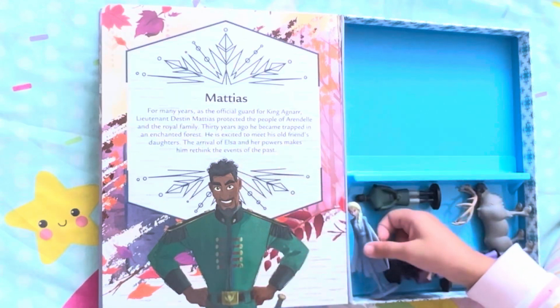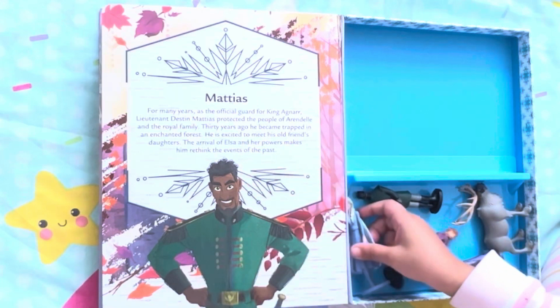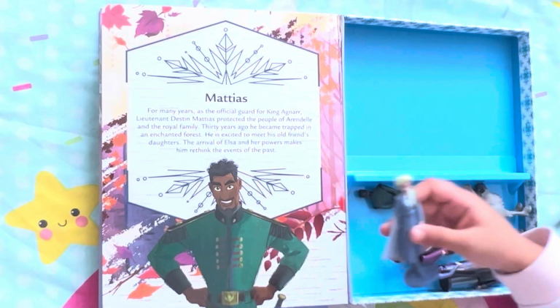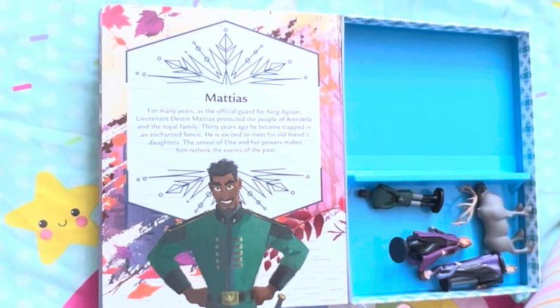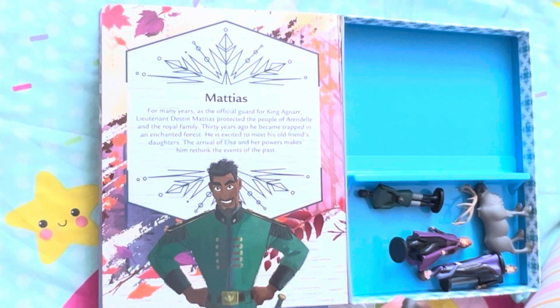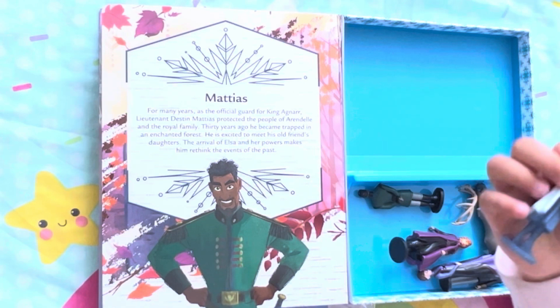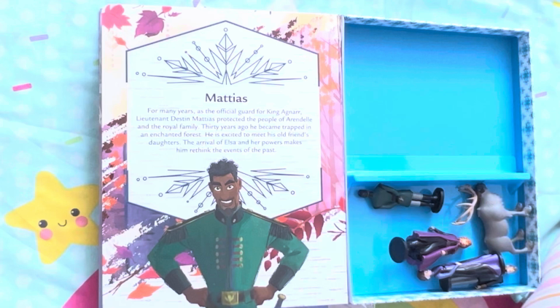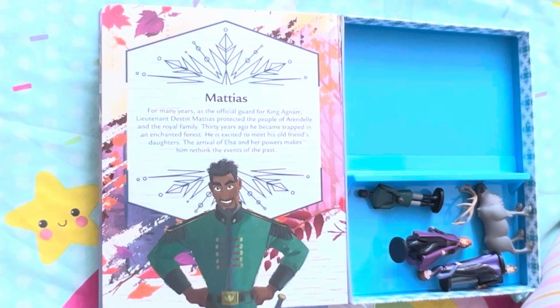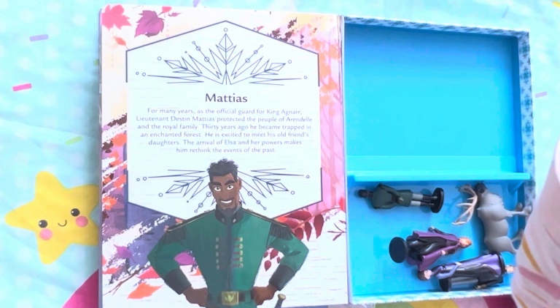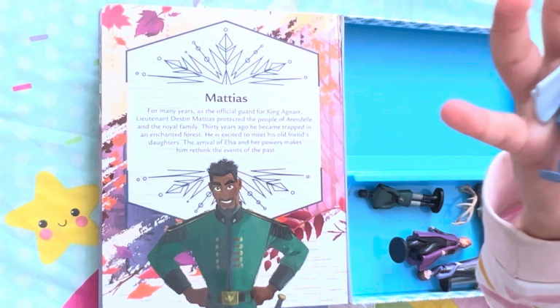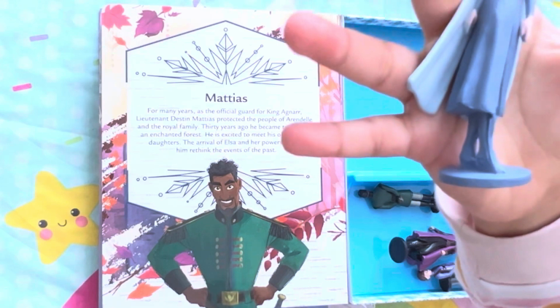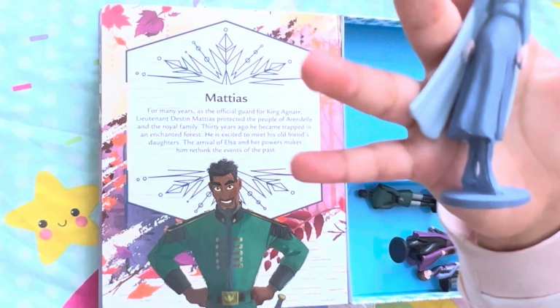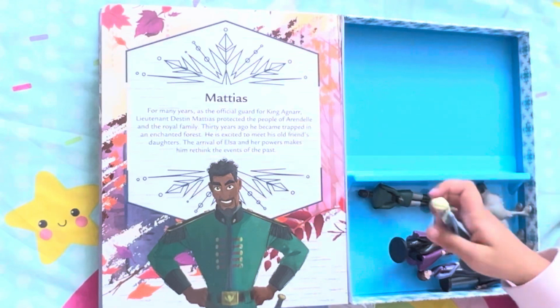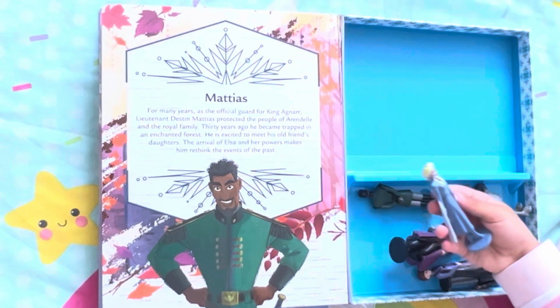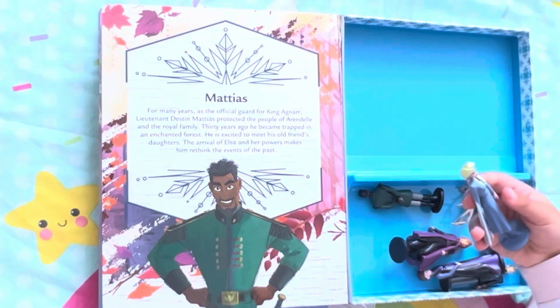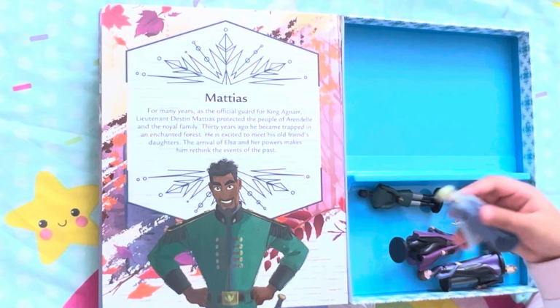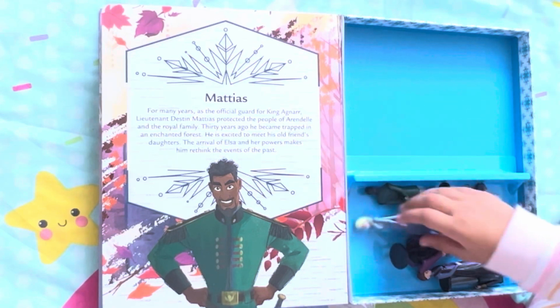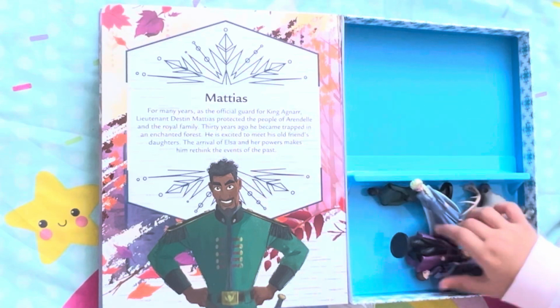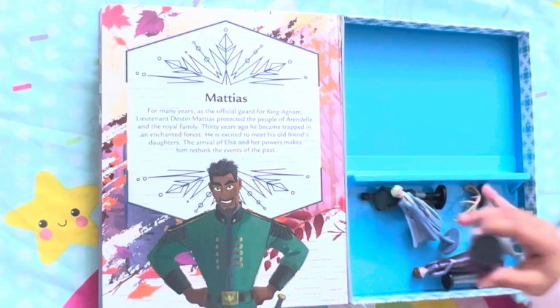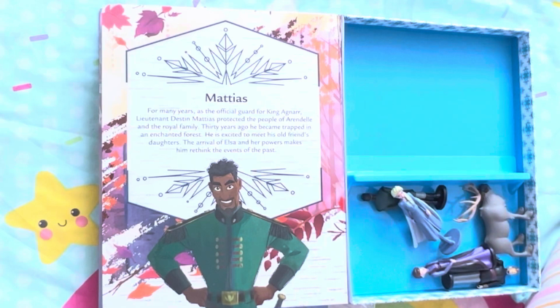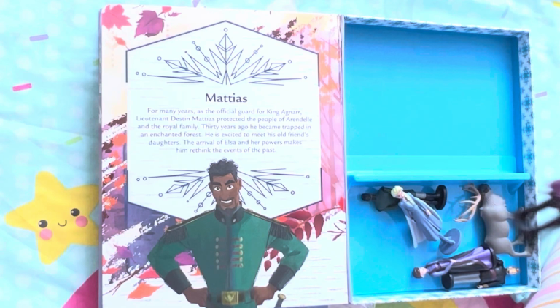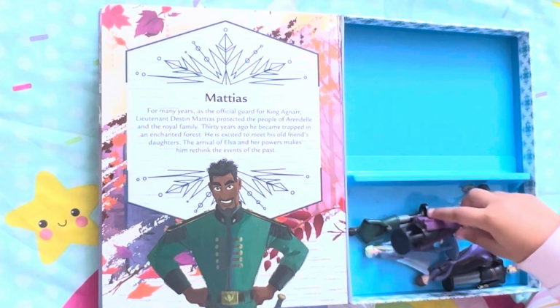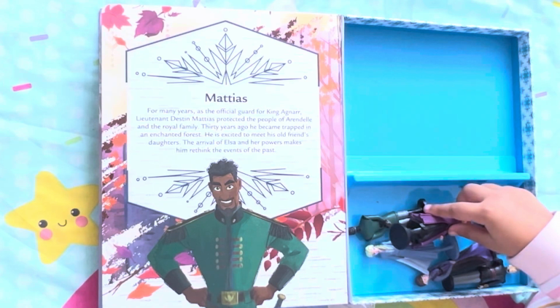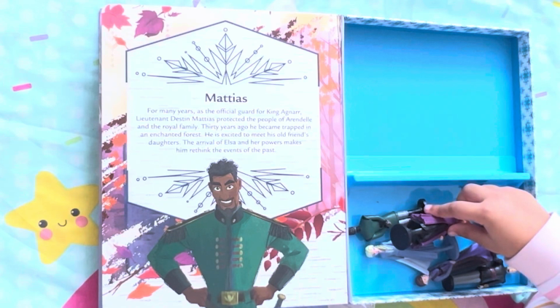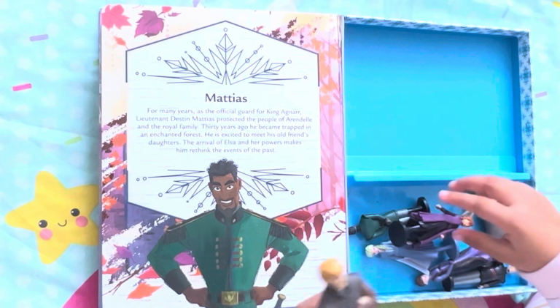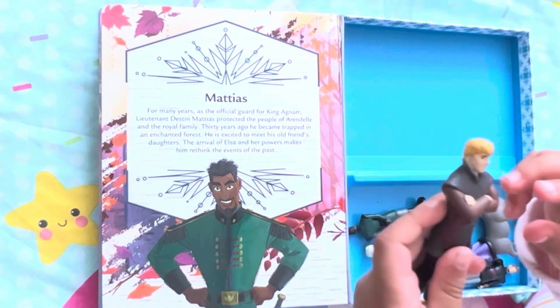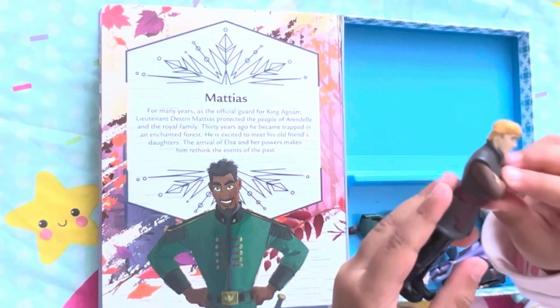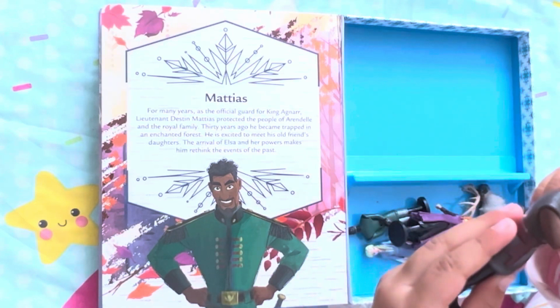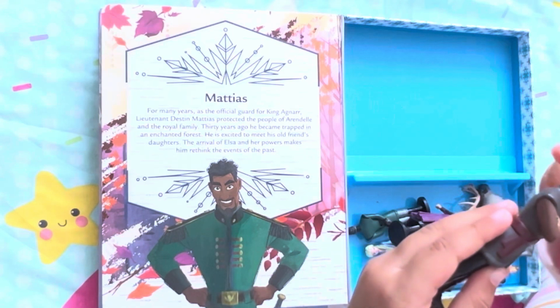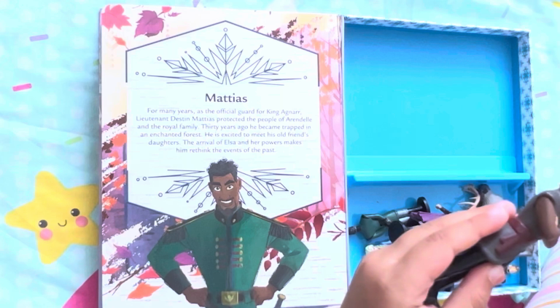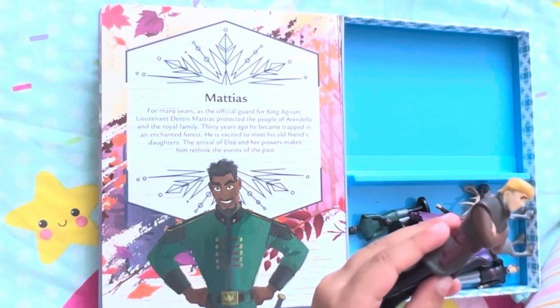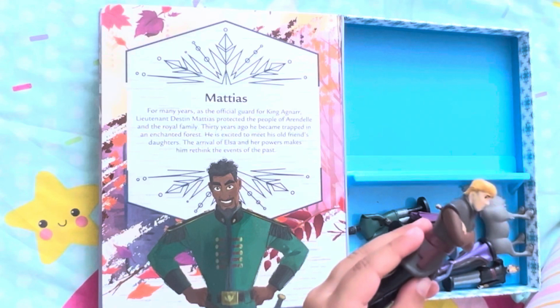We do have the same princesses. There's Disney princesses. This one's Disney princesses. Elsa's a Disney princess, and Elsa's a Disney princess. And Christophe, it's a boy.